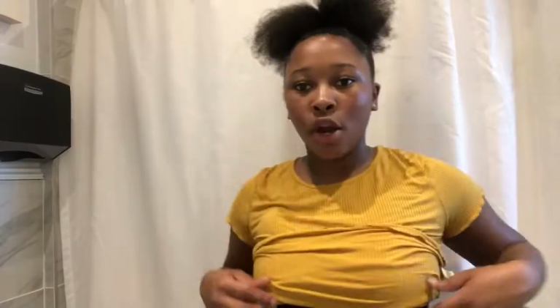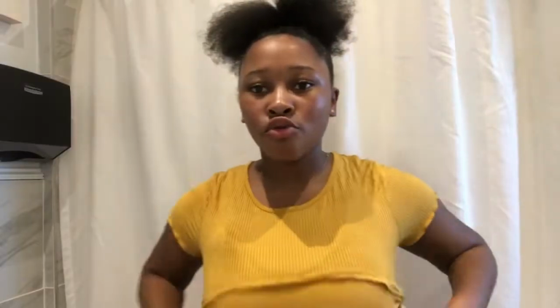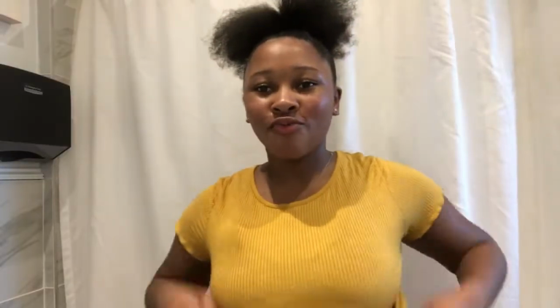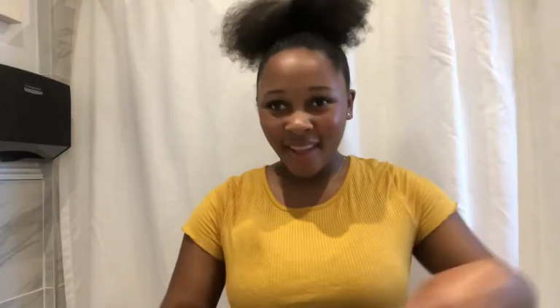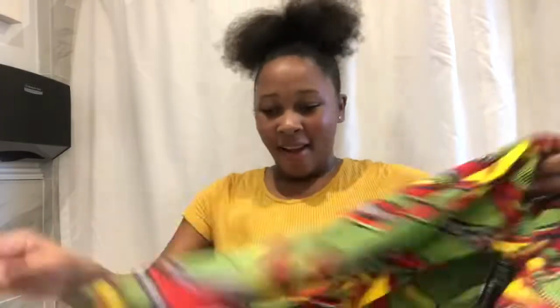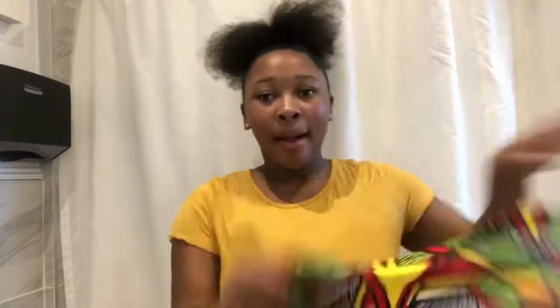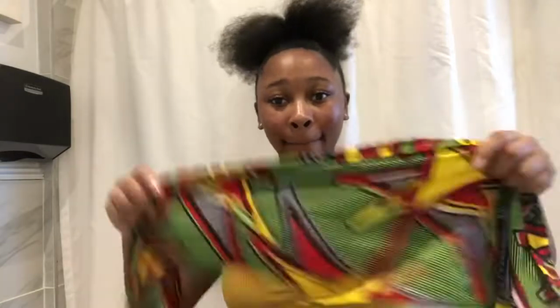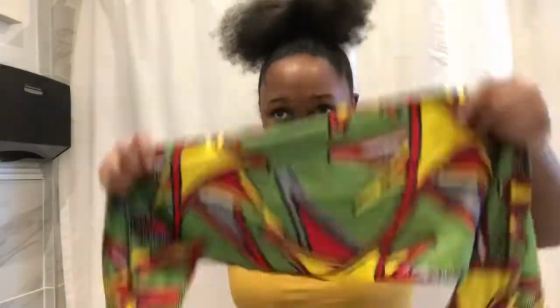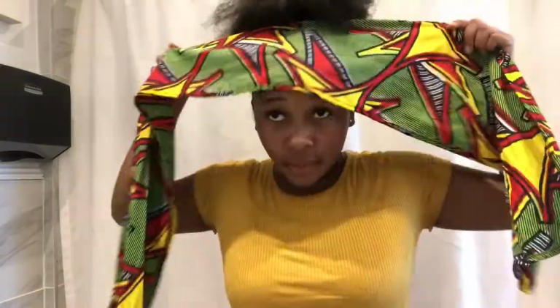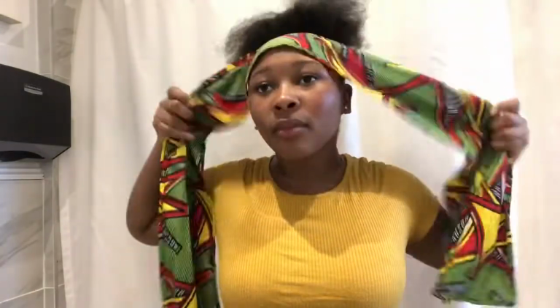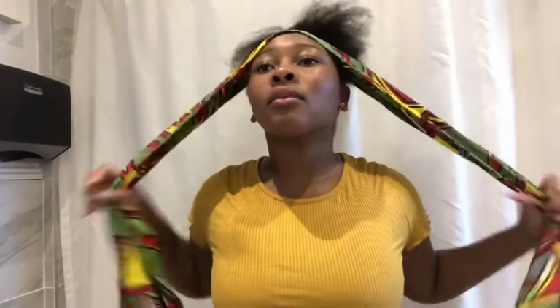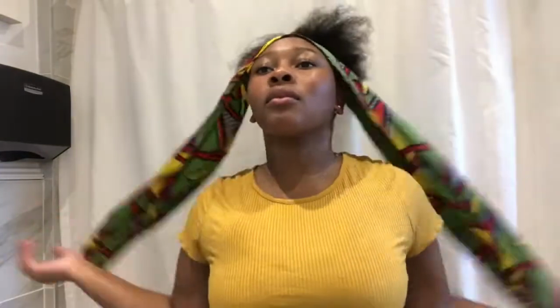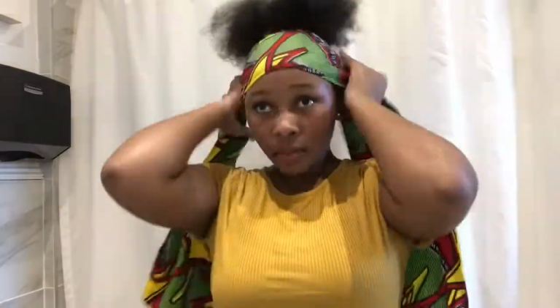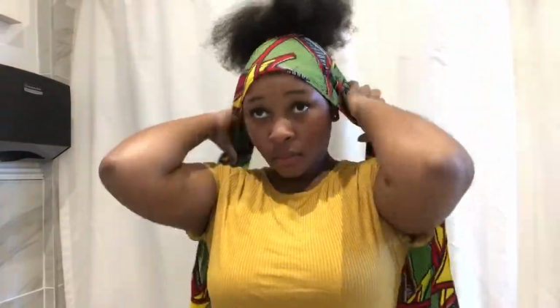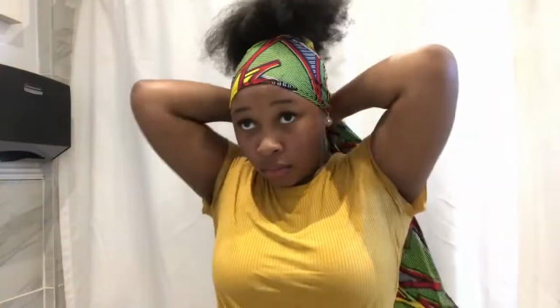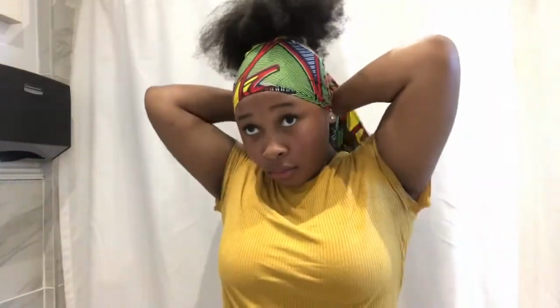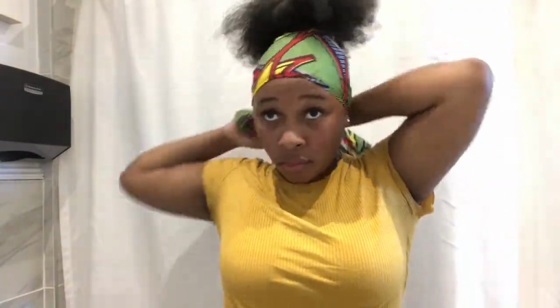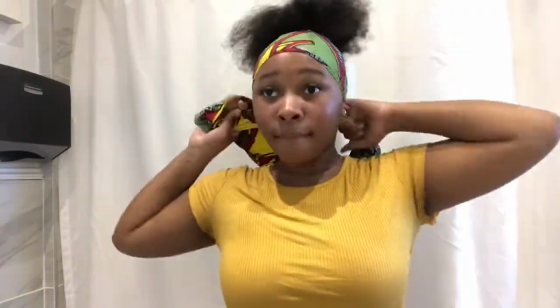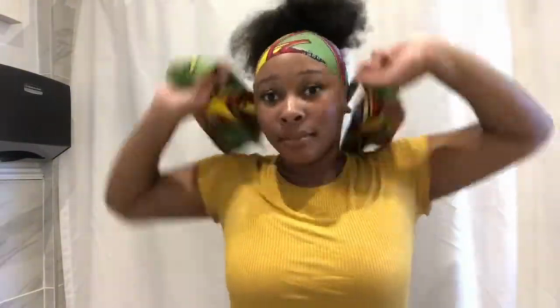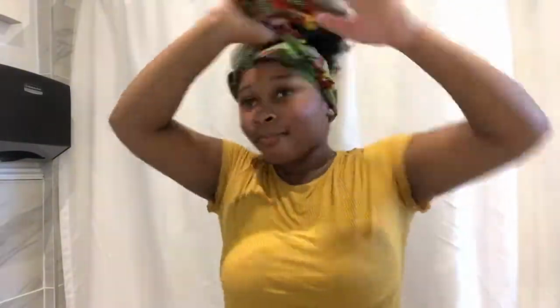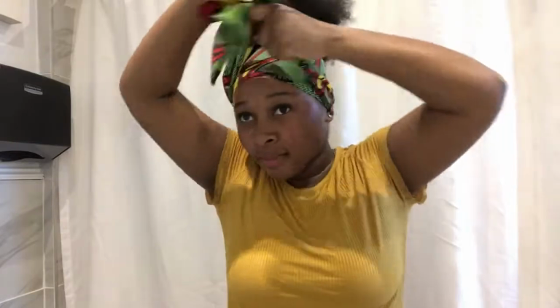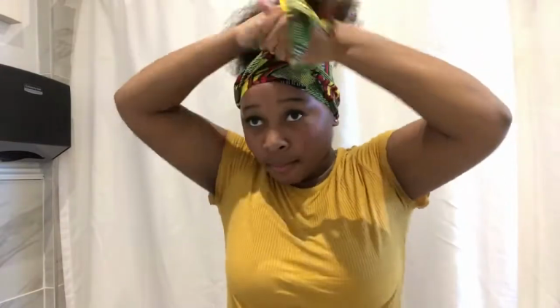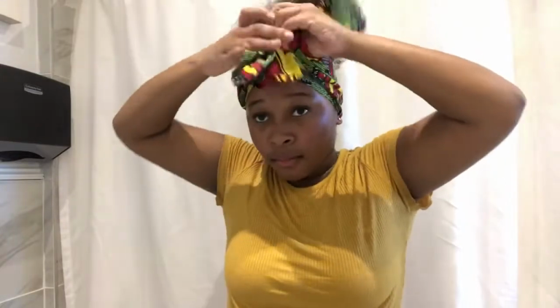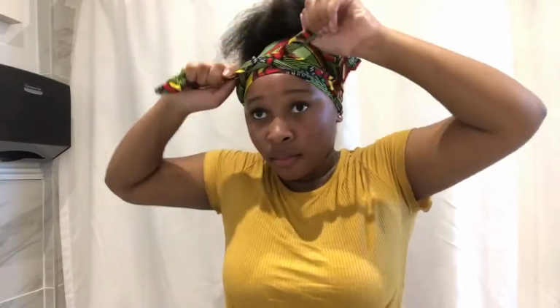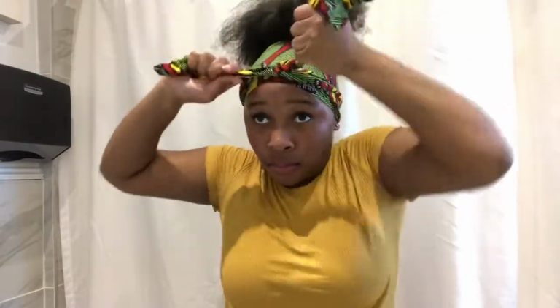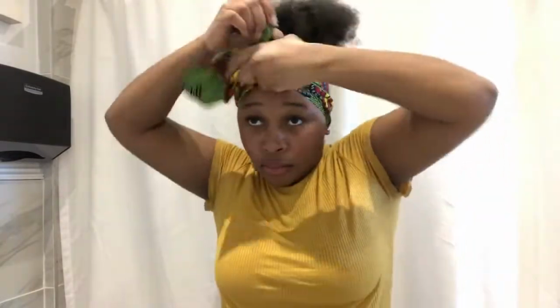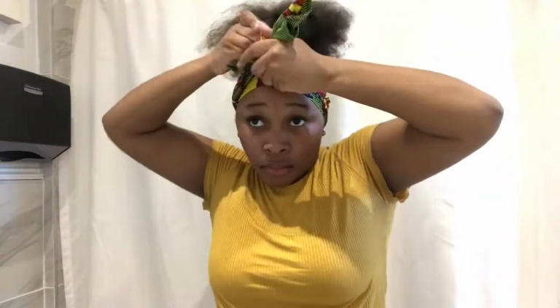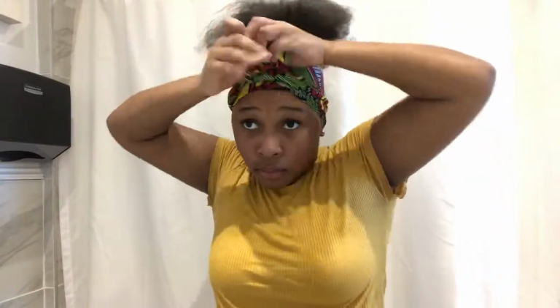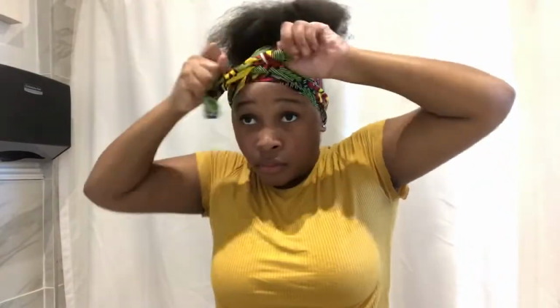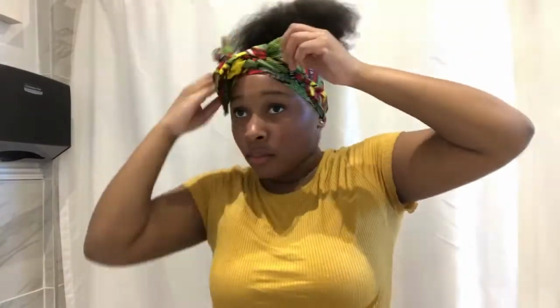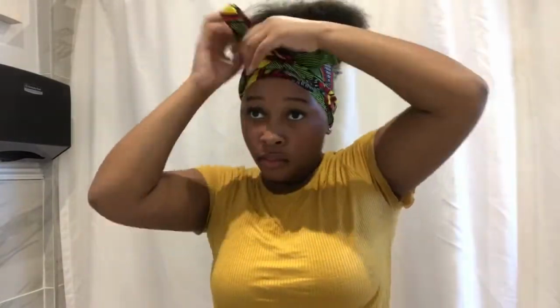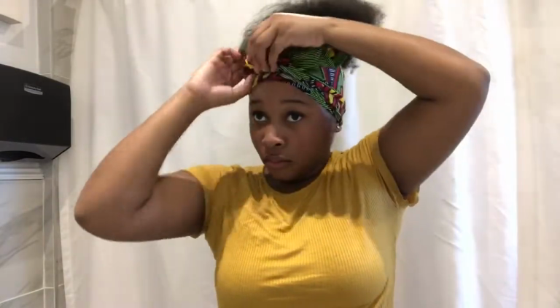Now we're putting on a headscarf — y'all like my little African wrap? You're gonna put the headscarf on for about 10 to 15 minutes, however long it takes for your hair to dry and set.